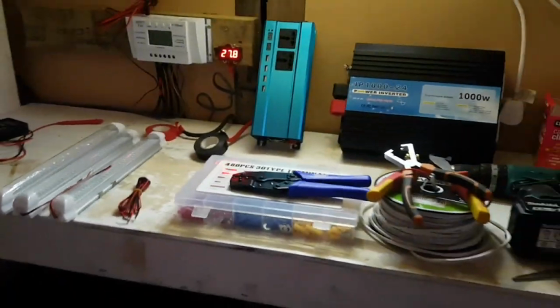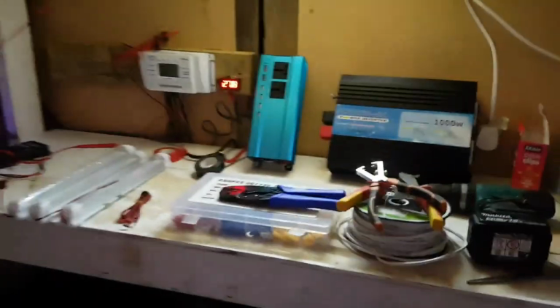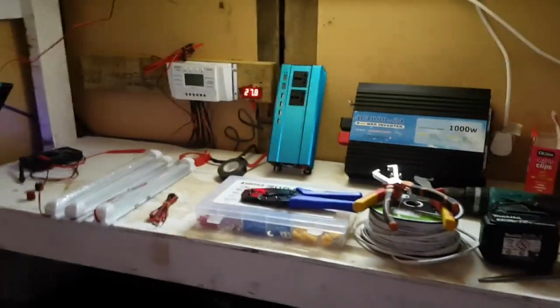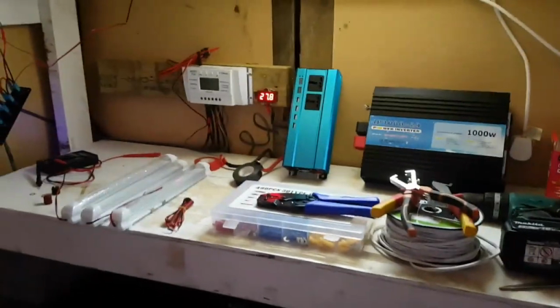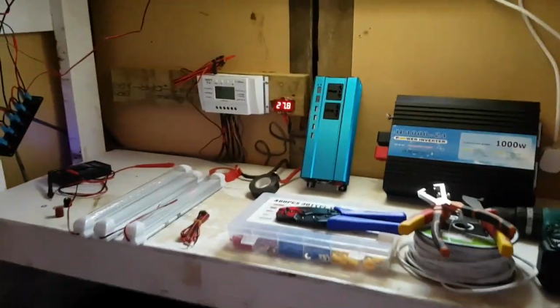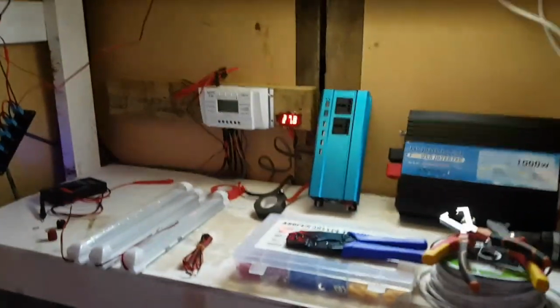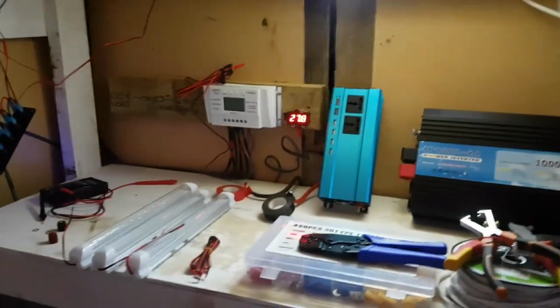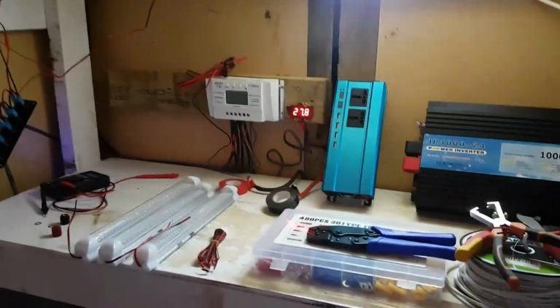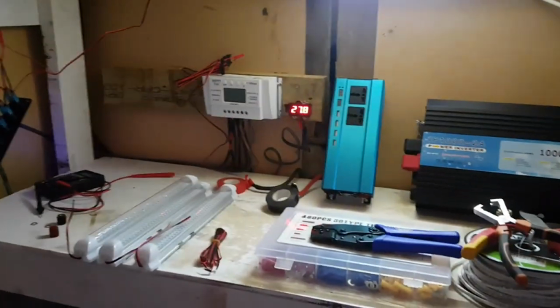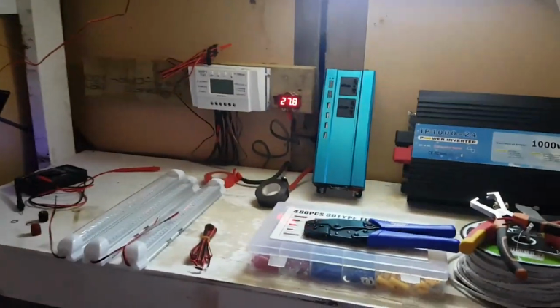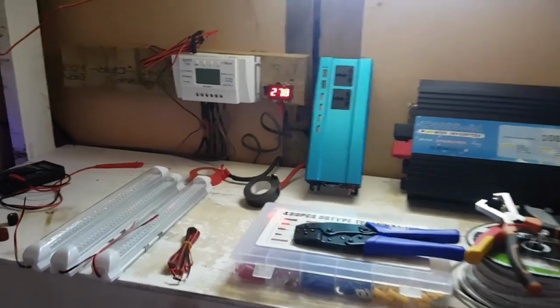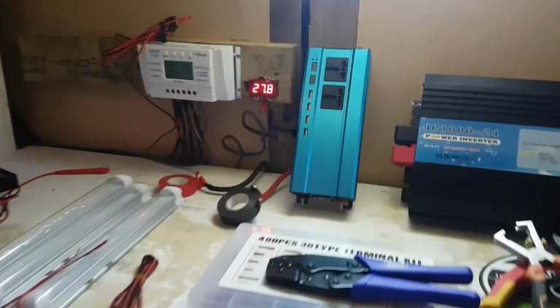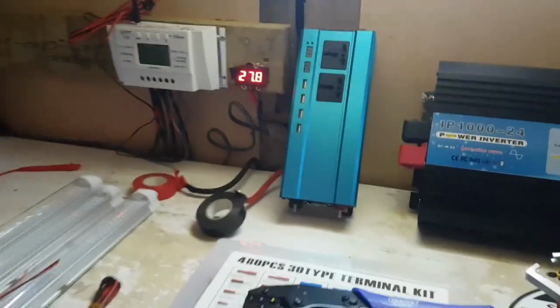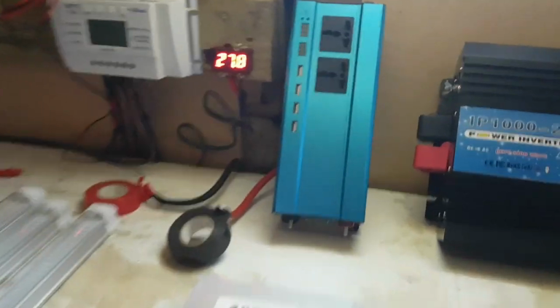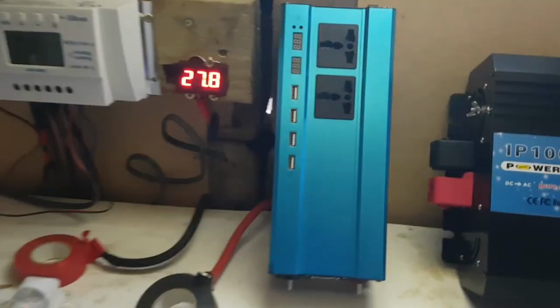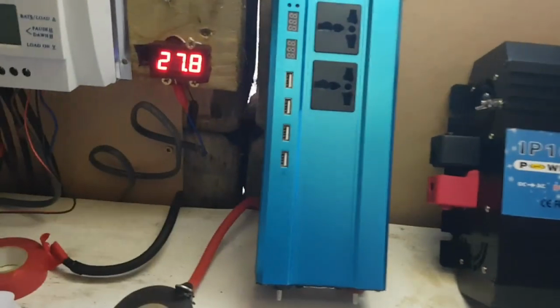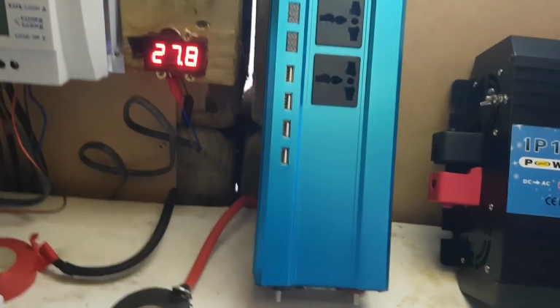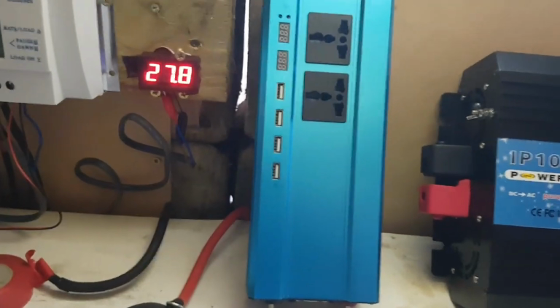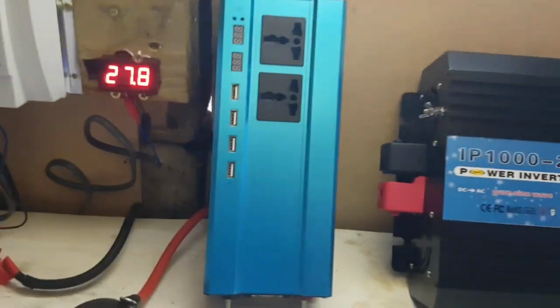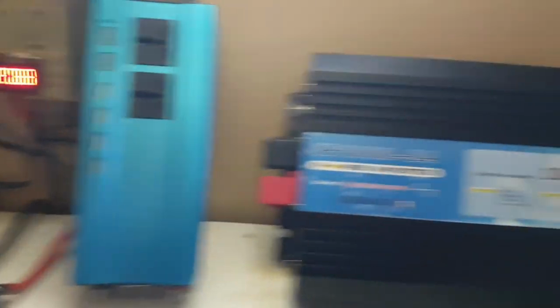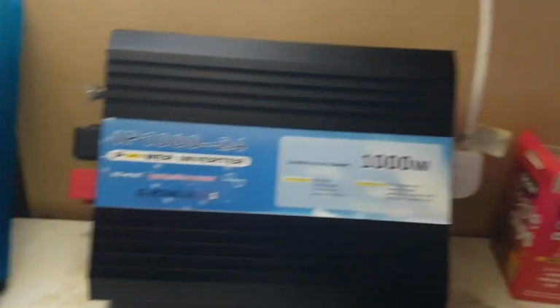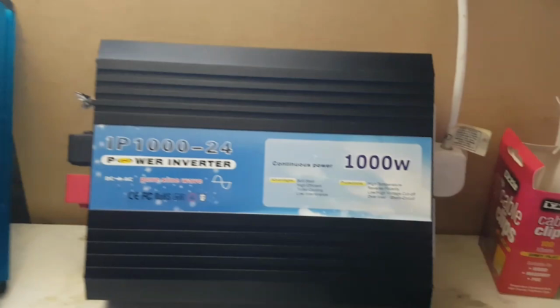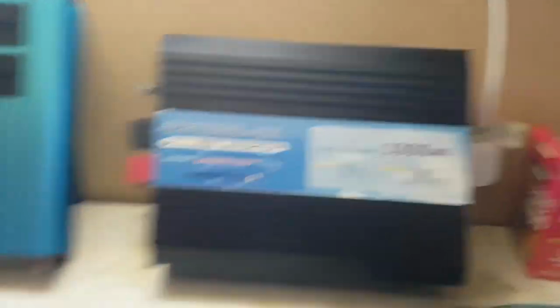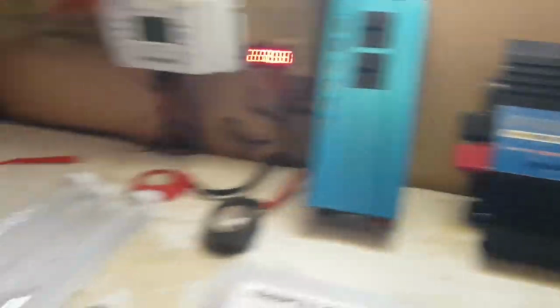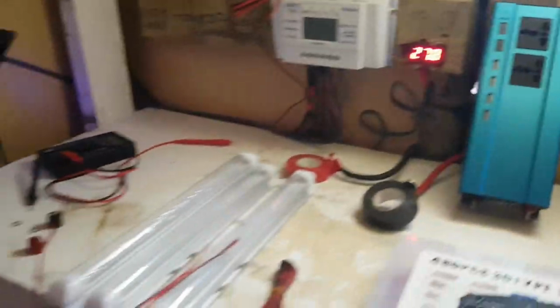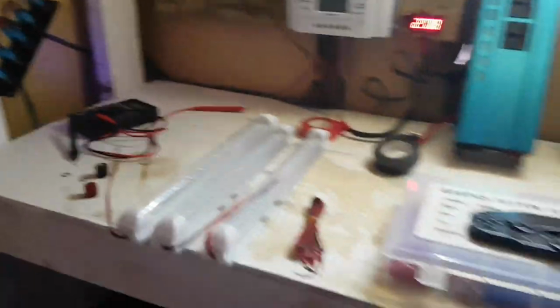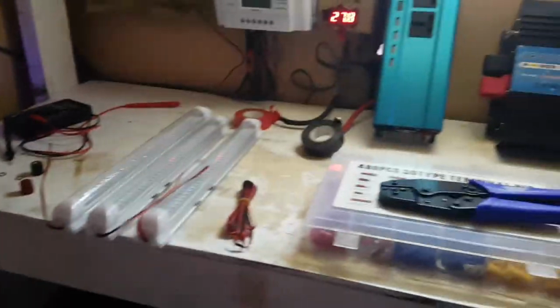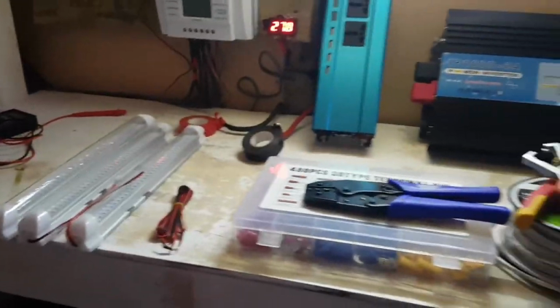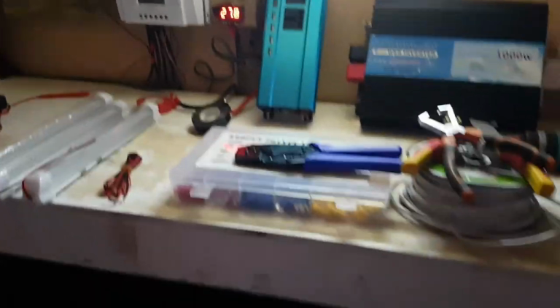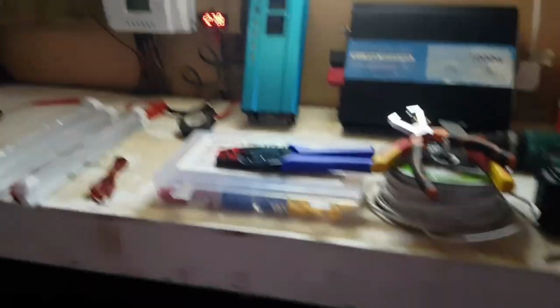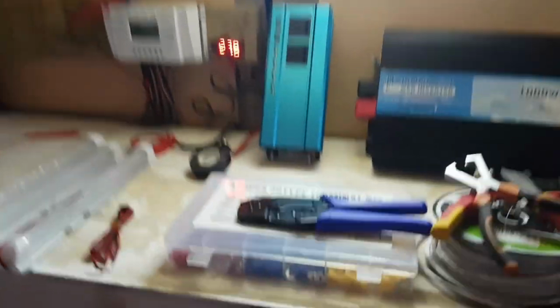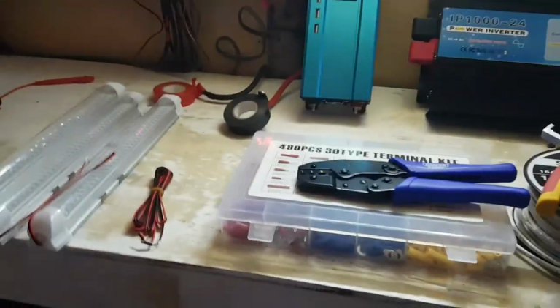Hello there YouTube, another video from the farm here on the solar shed. Today I'm upgrading this cheap little inverter to this one, as well as installing a lighting system.